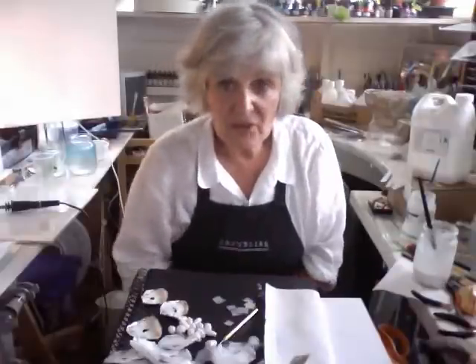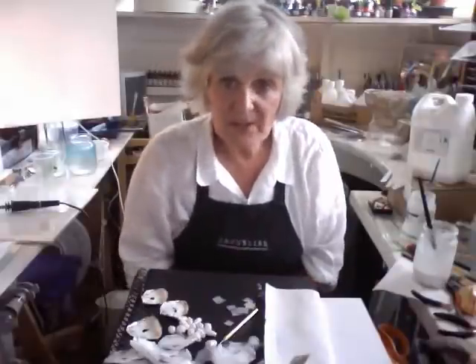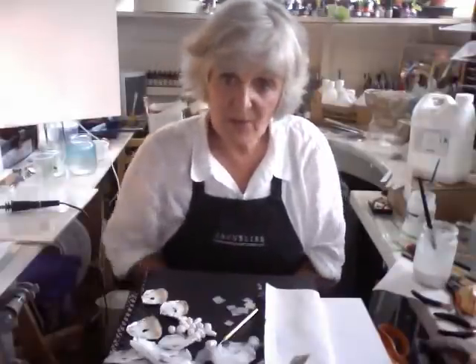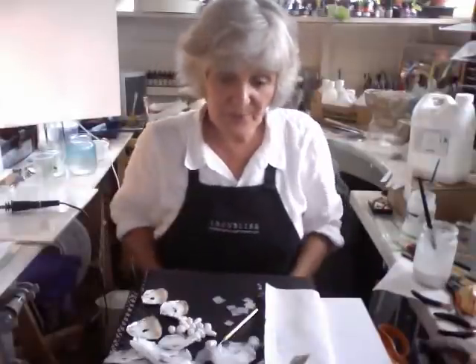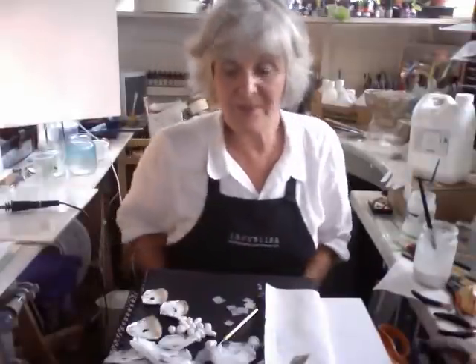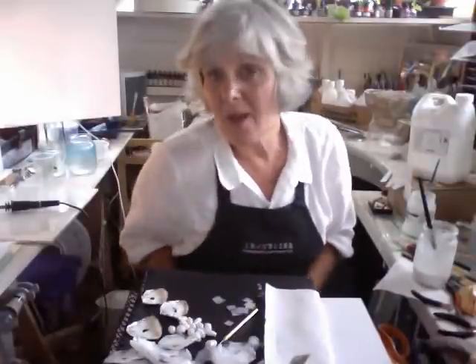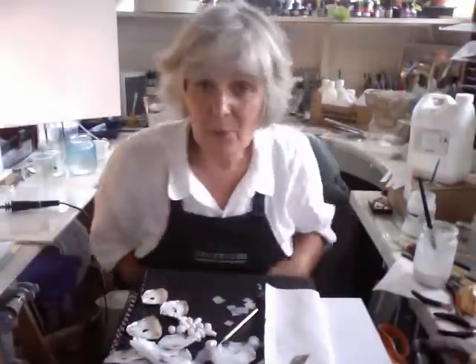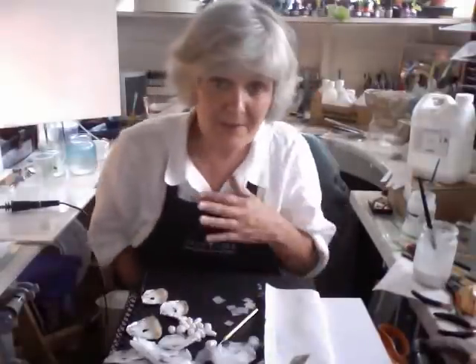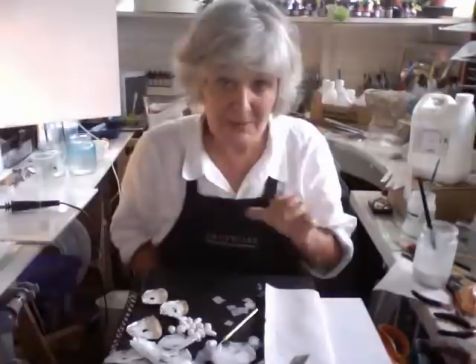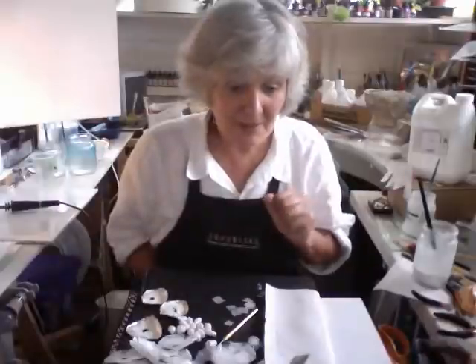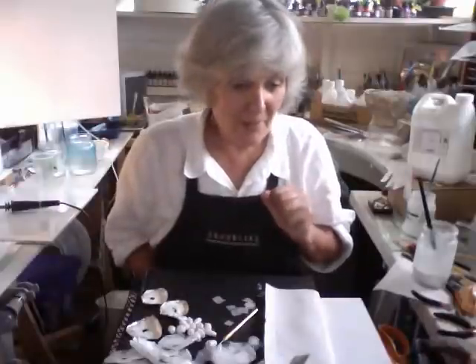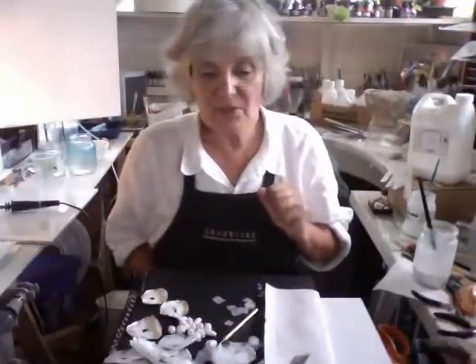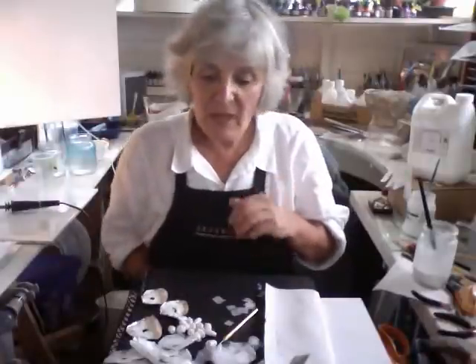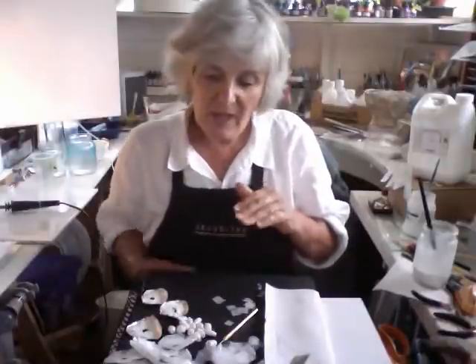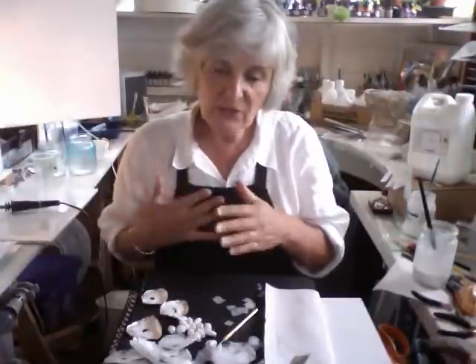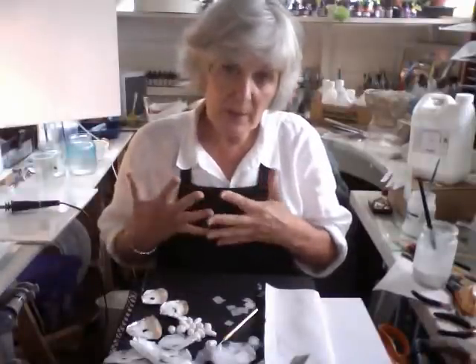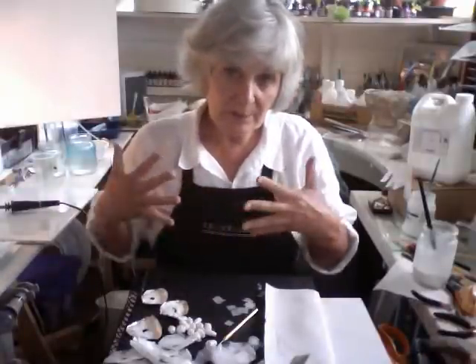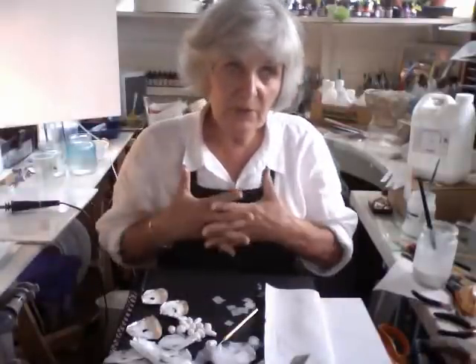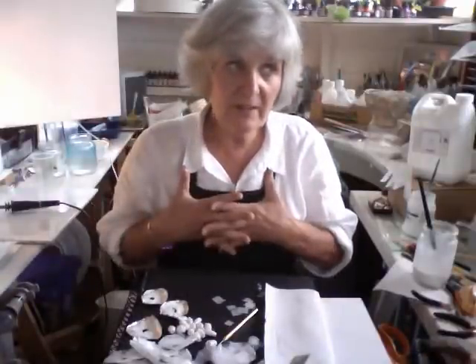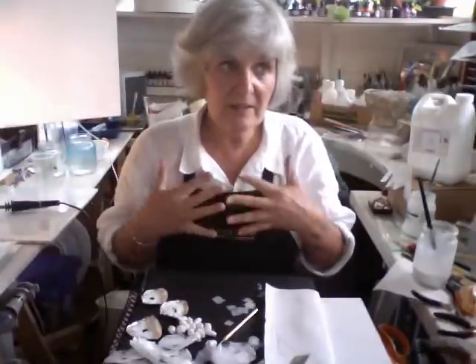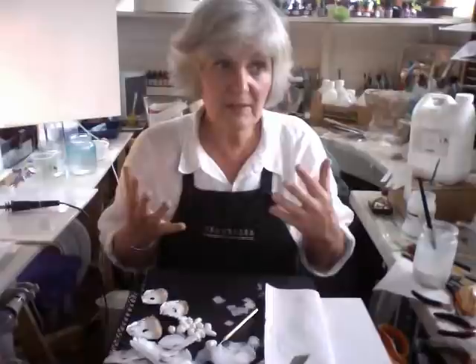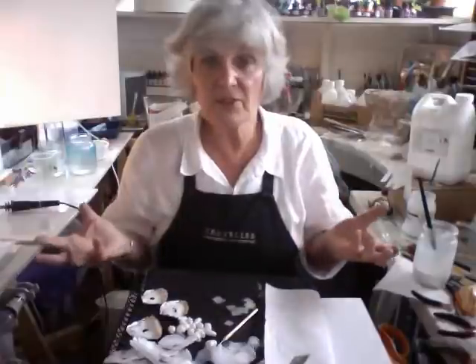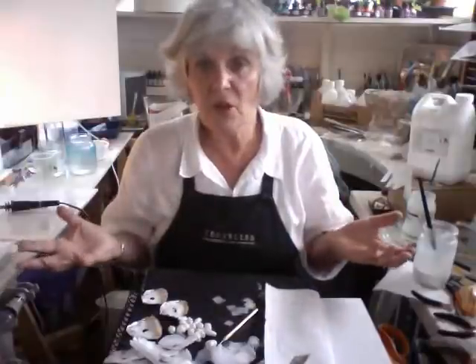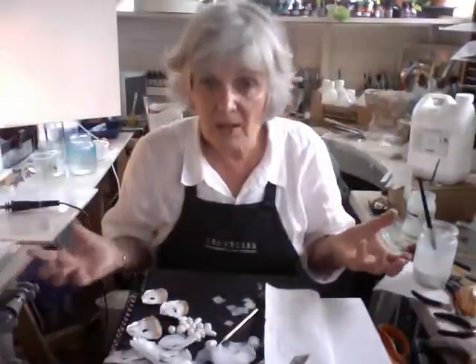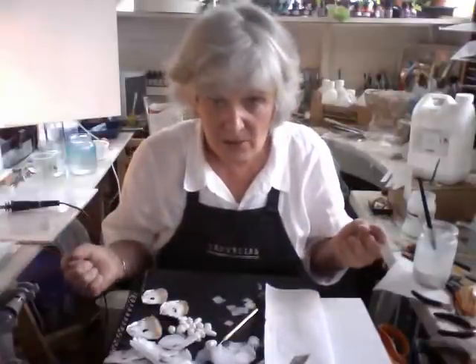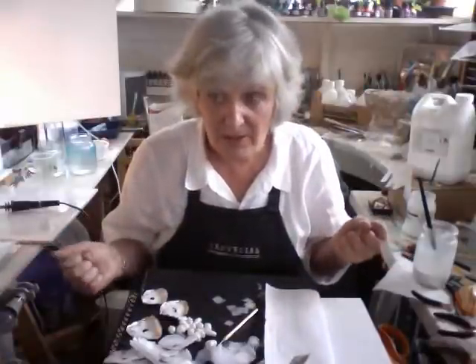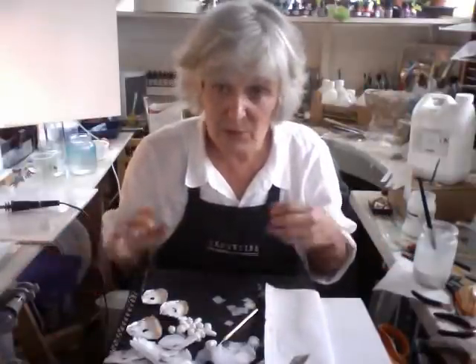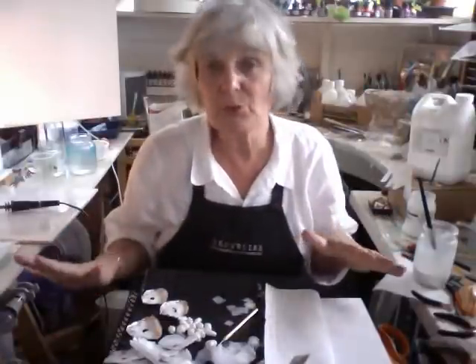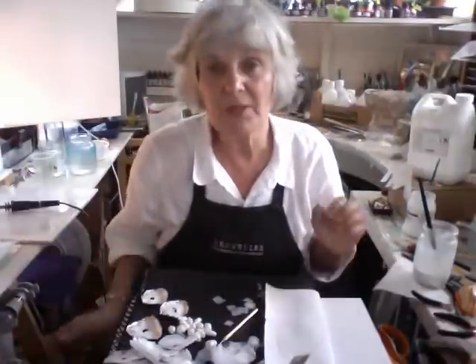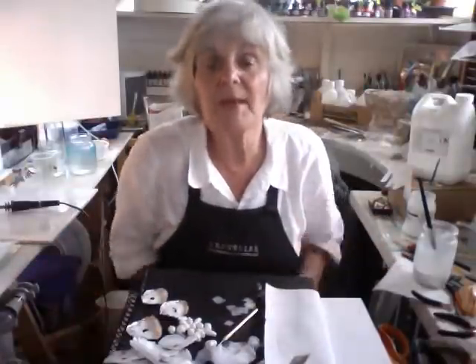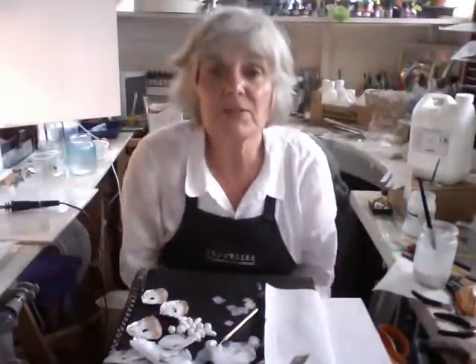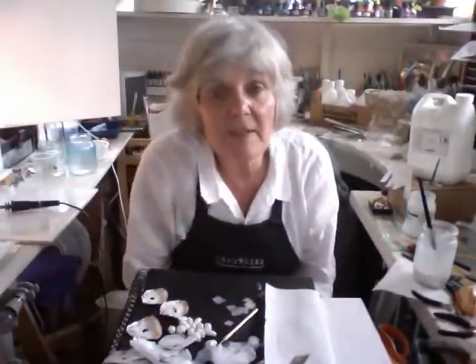I shall try and carry on from somewhere in one of those little videos where I left off. I wanted to talk about using things that are just common household items which would normally get thrown away into the recycling bin.